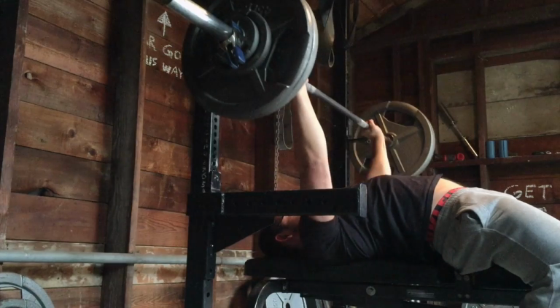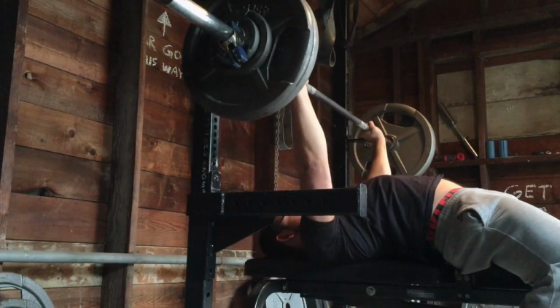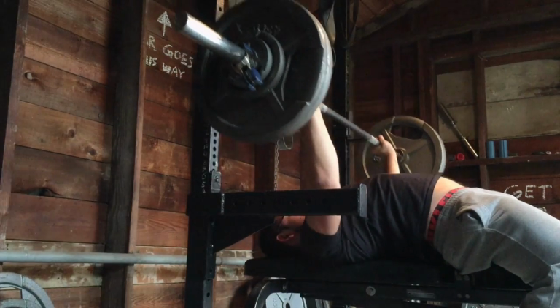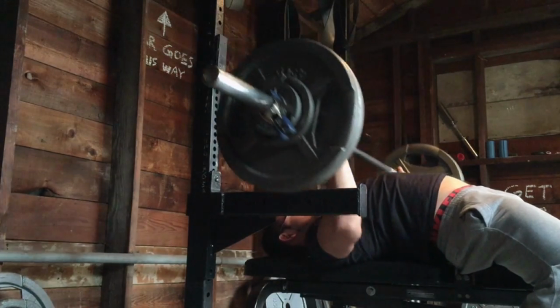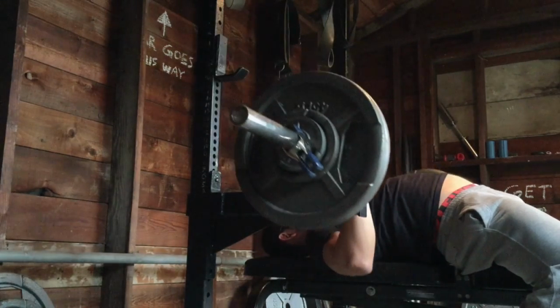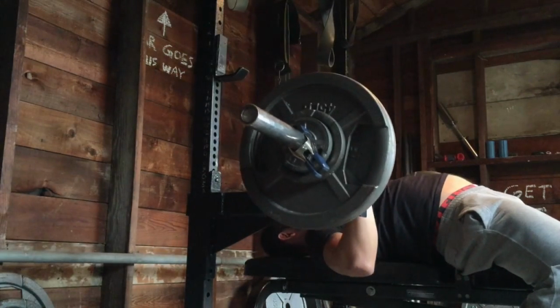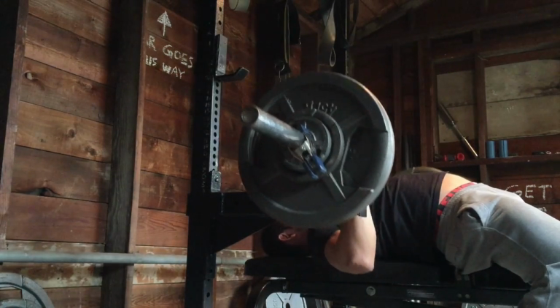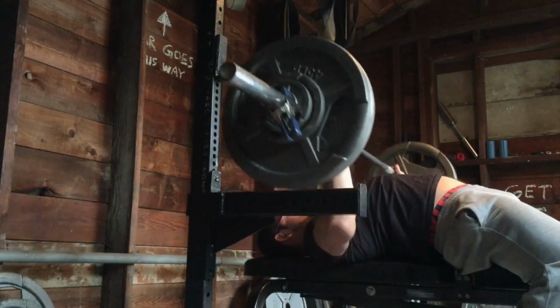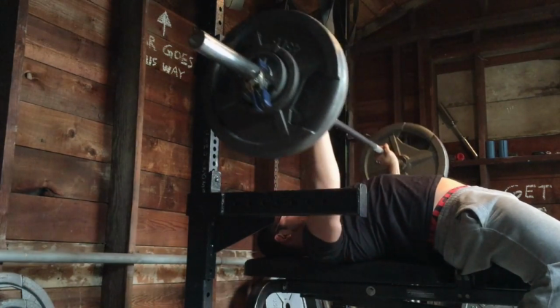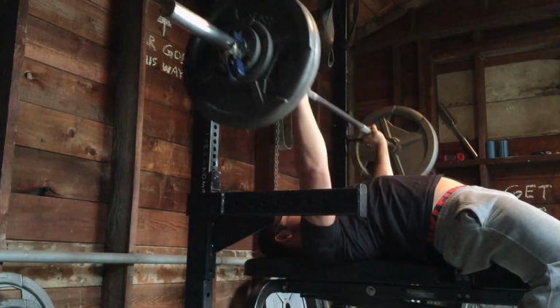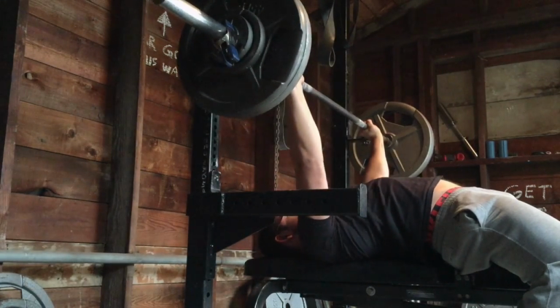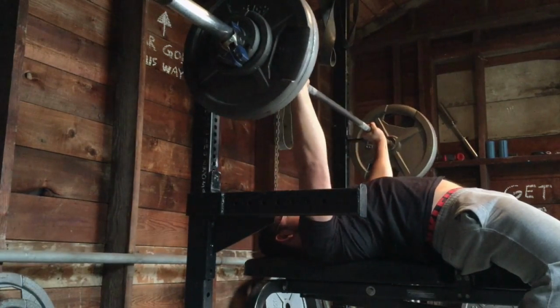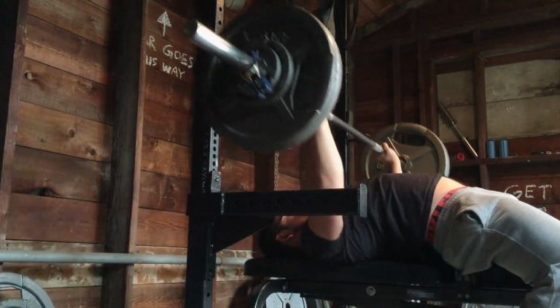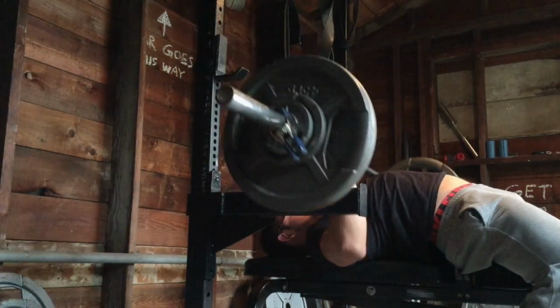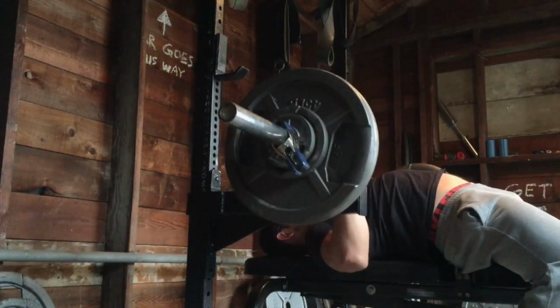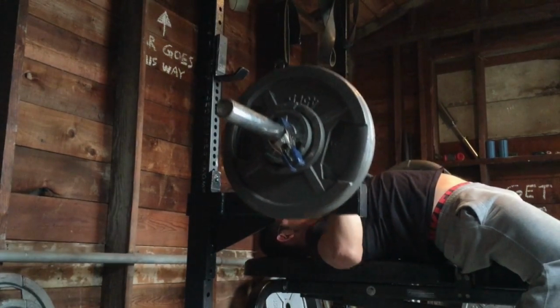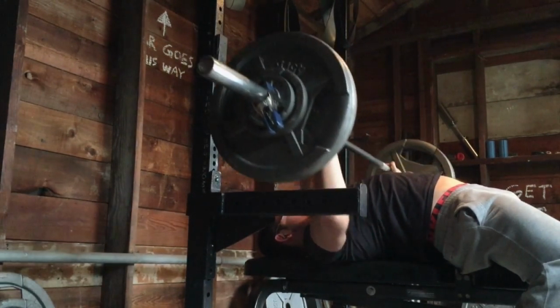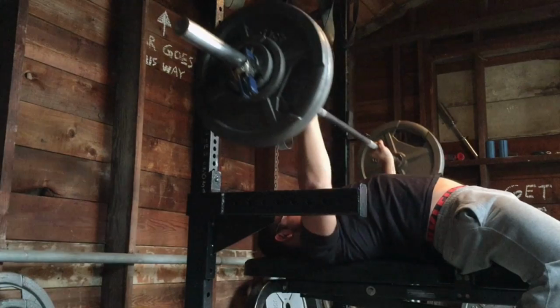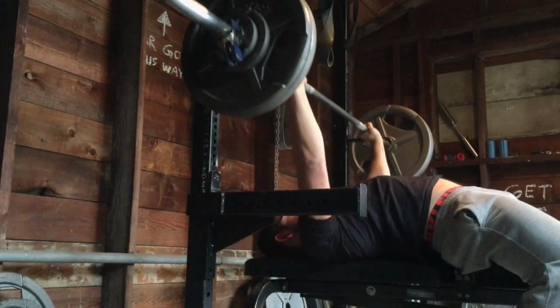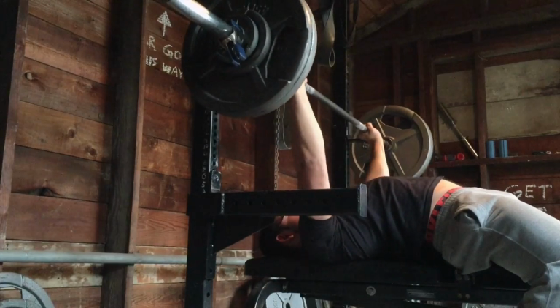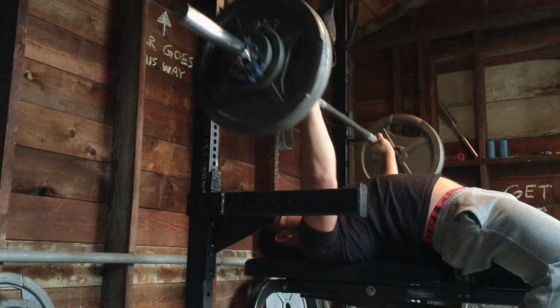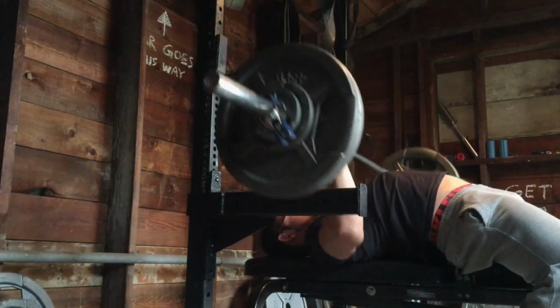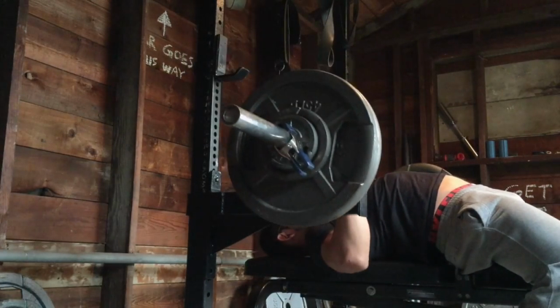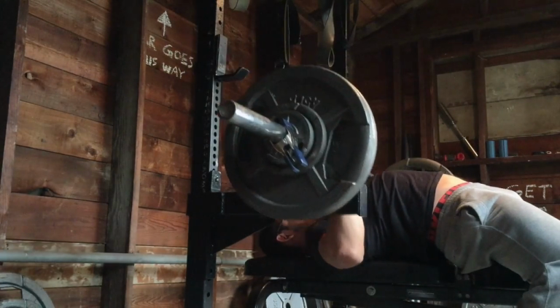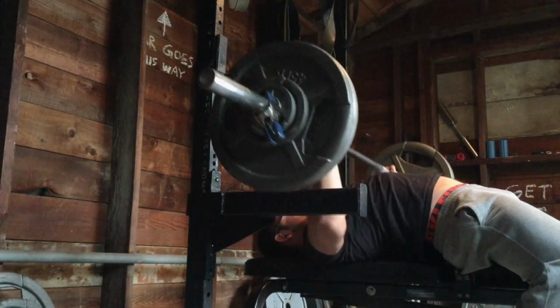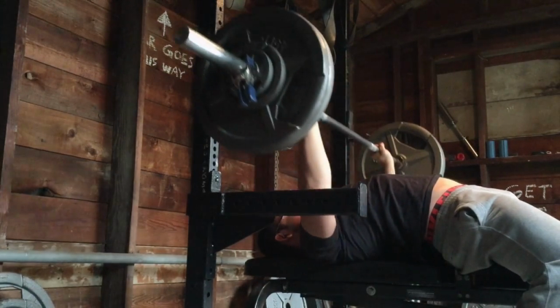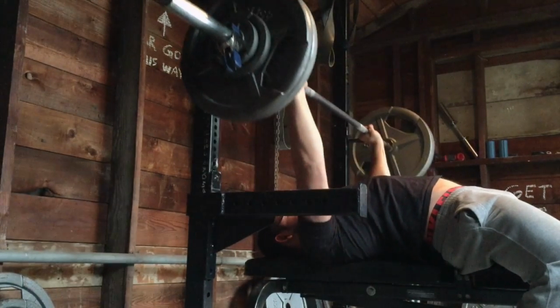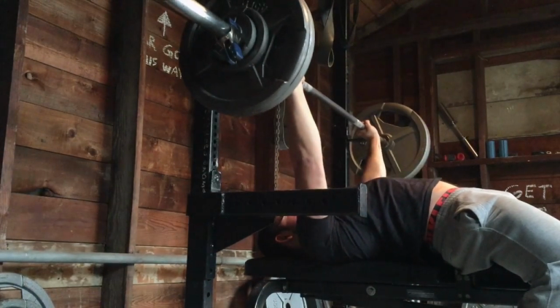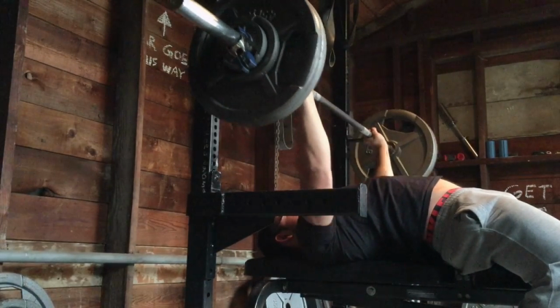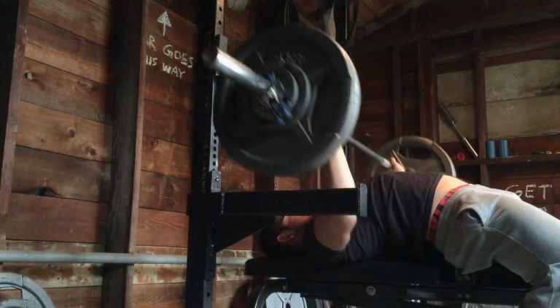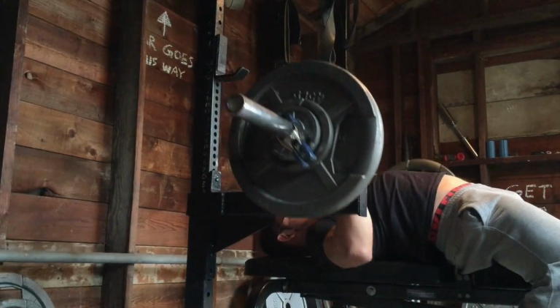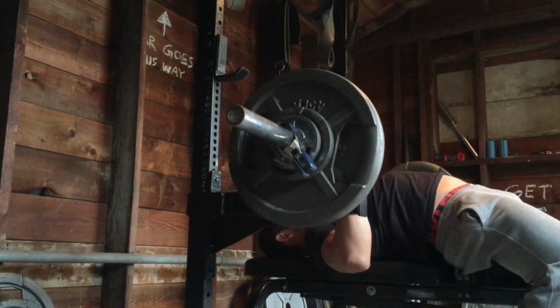After that, dropped it down to 255, and here I think I got 8 reps. These are definitely hard as well.